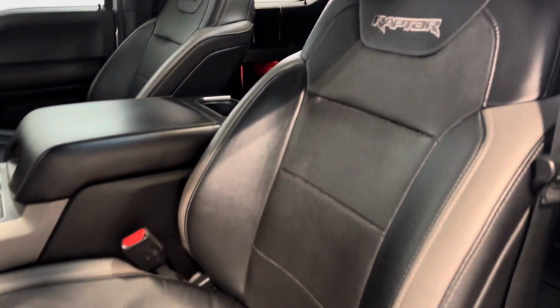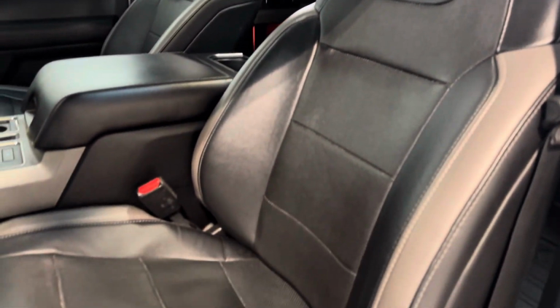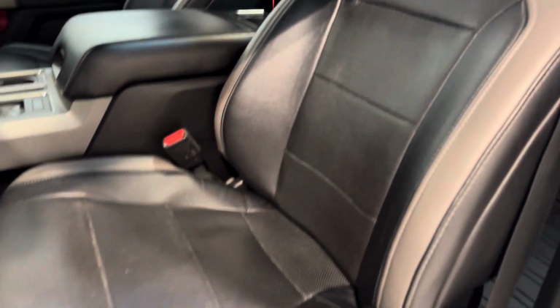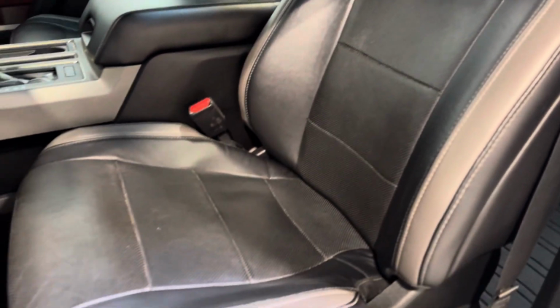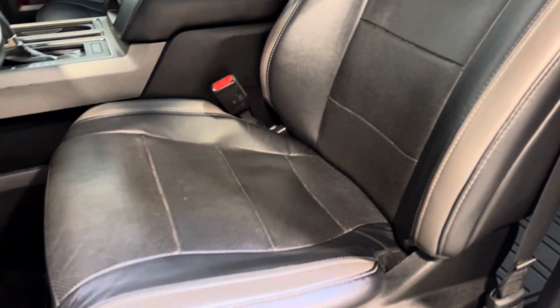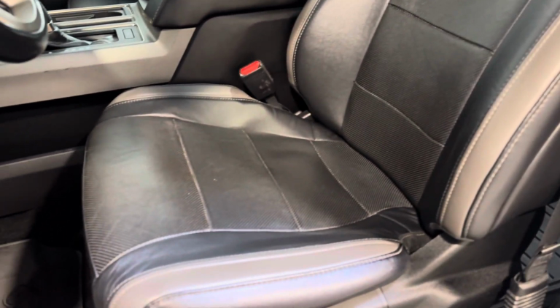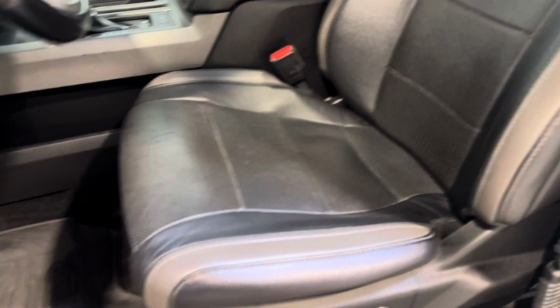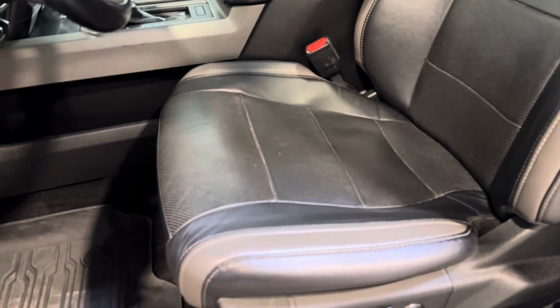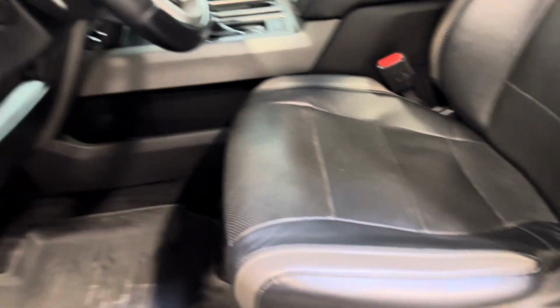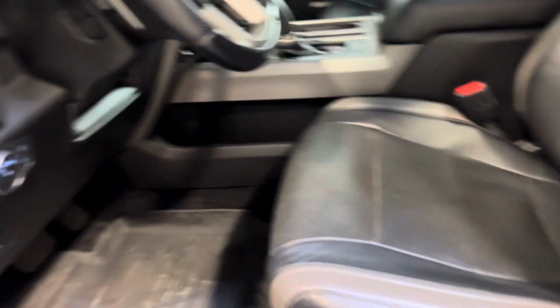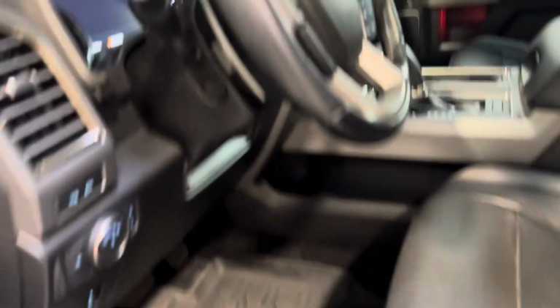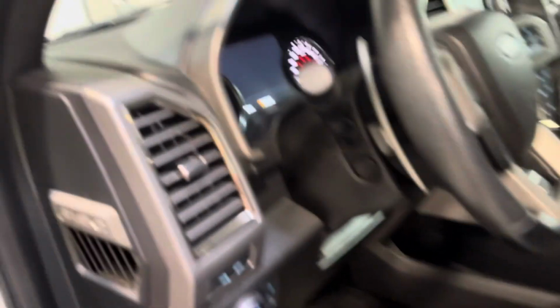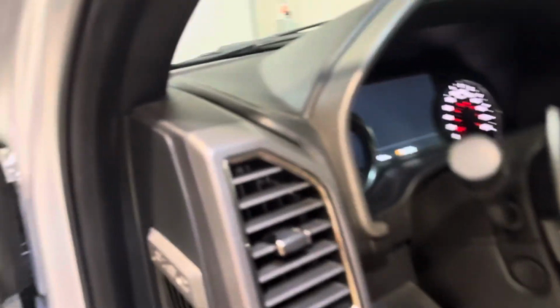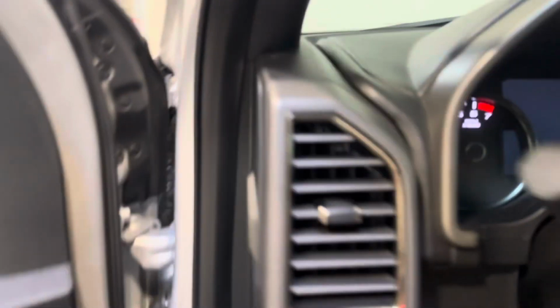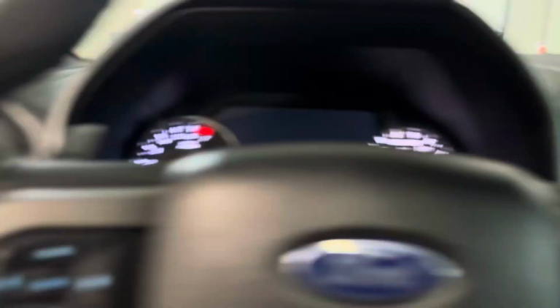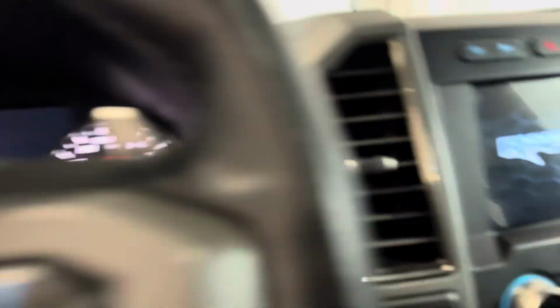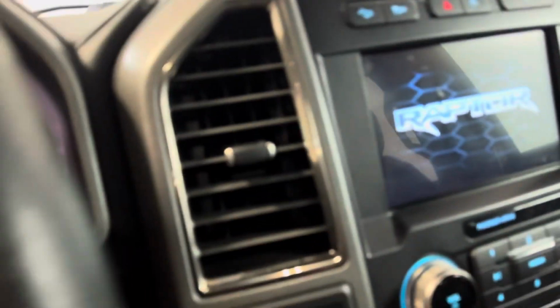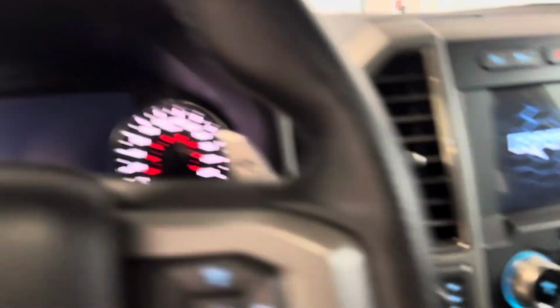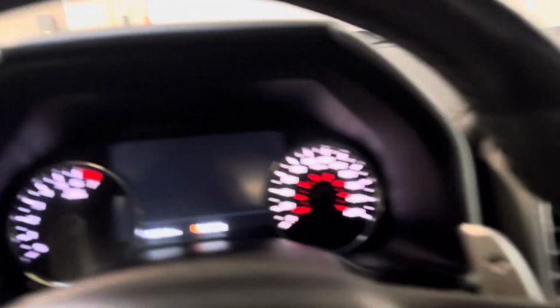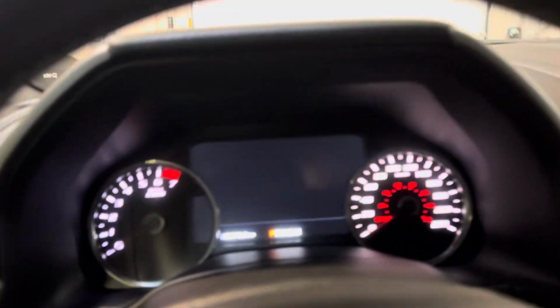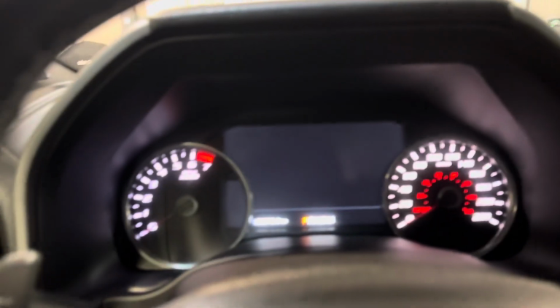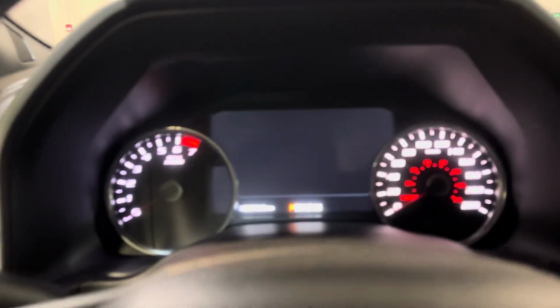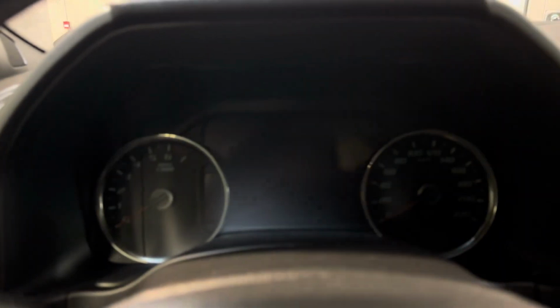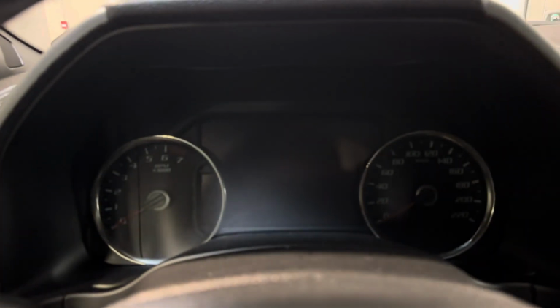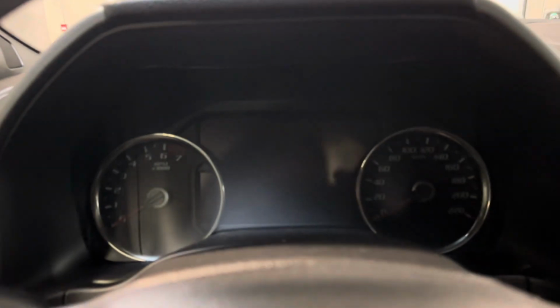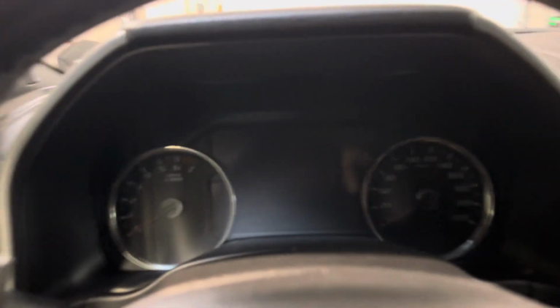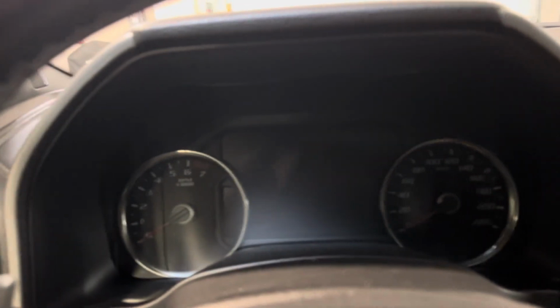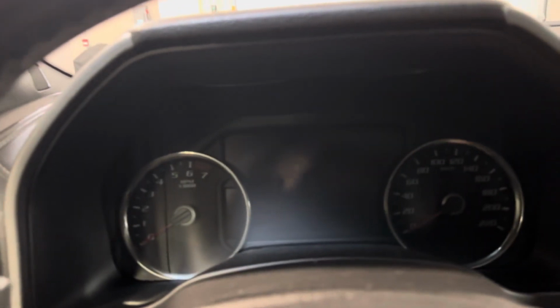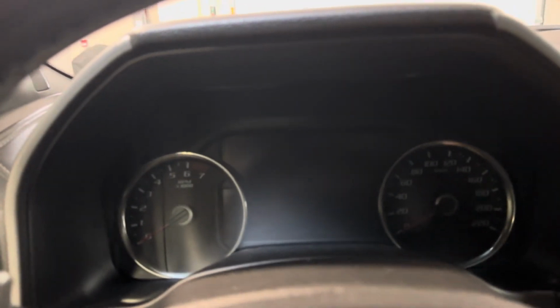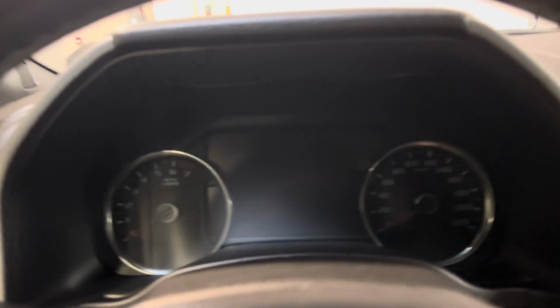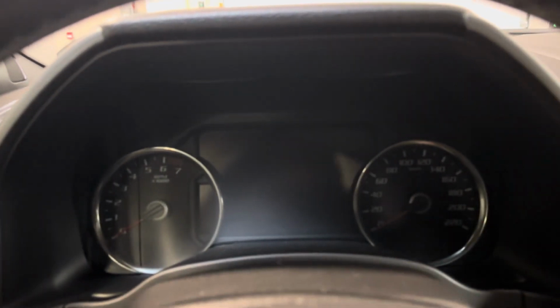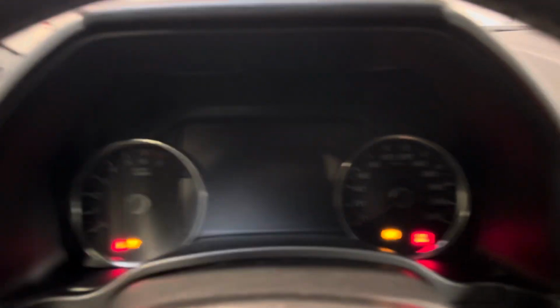This of course does feature the coveted 3.5-liter EcoBoost Ford motor producing 450 horsepower. Driver's seat is in great shape. Extremely low mileage sitting at 68,000 and change. Give you a startup here.